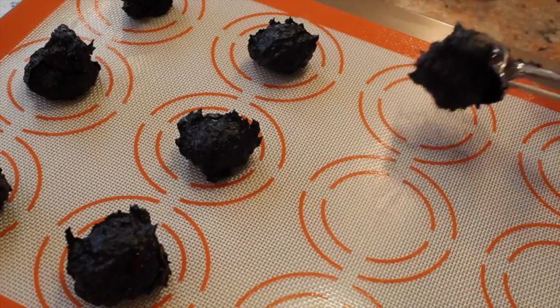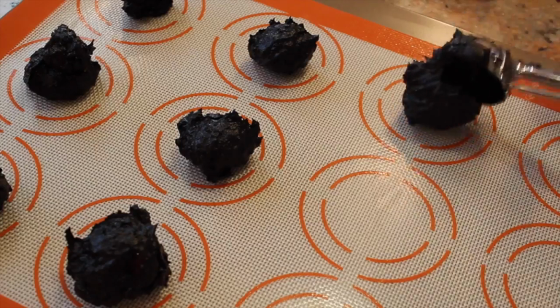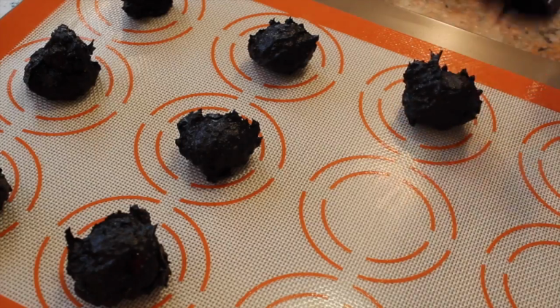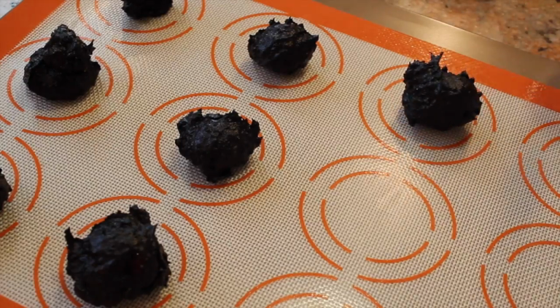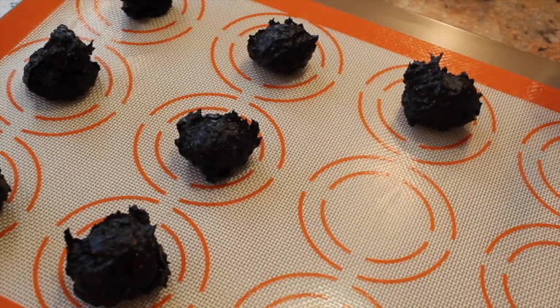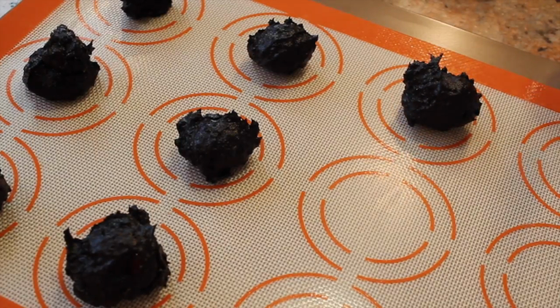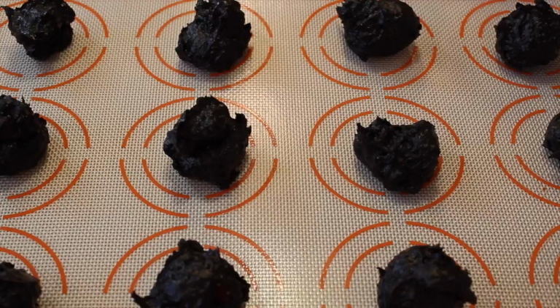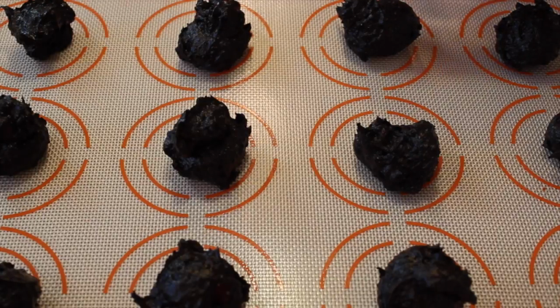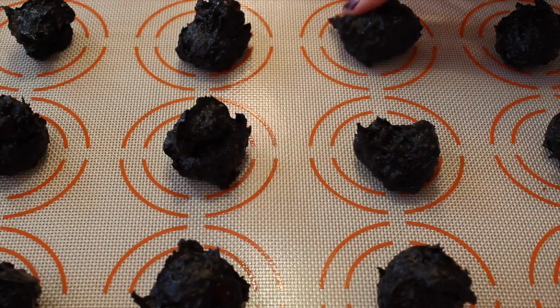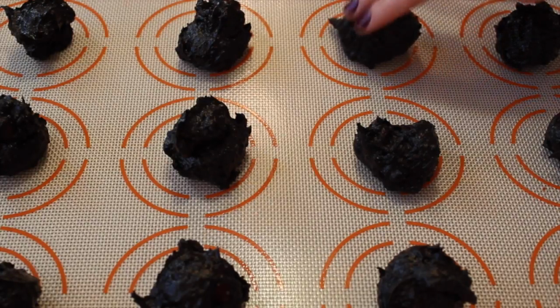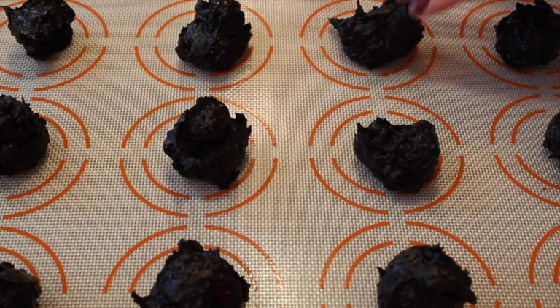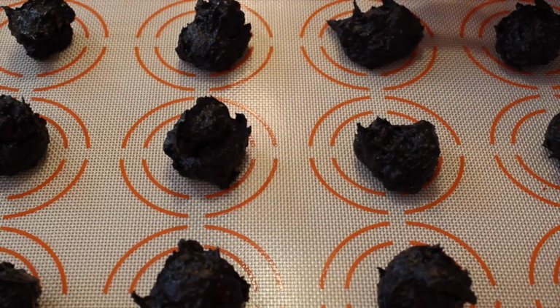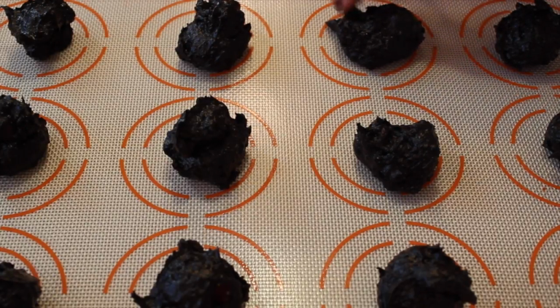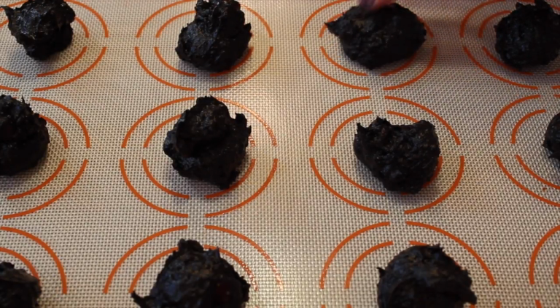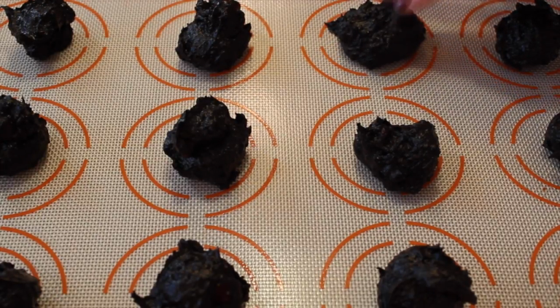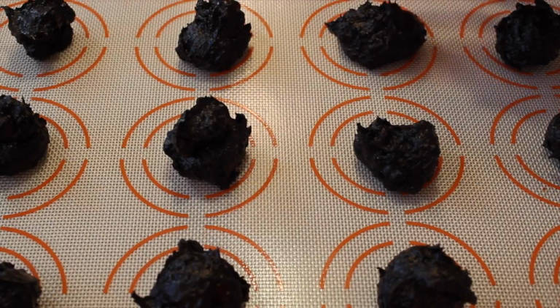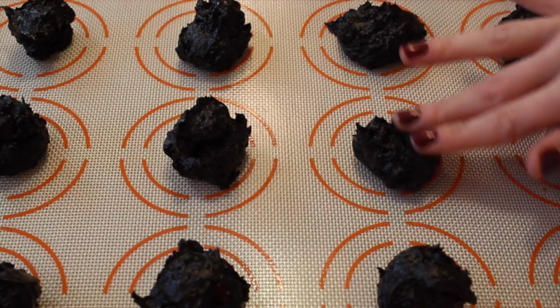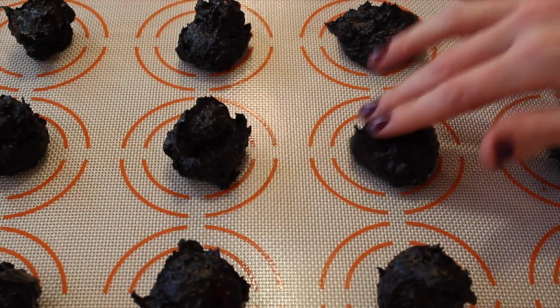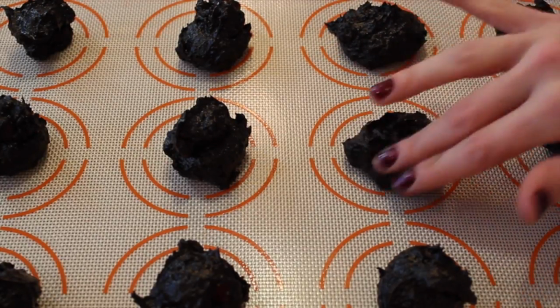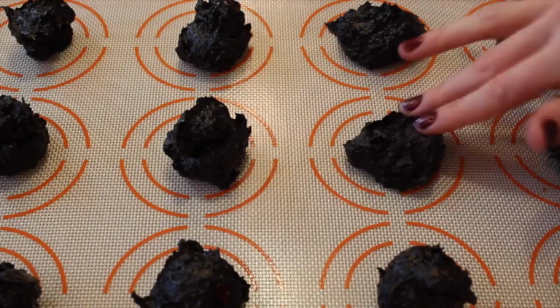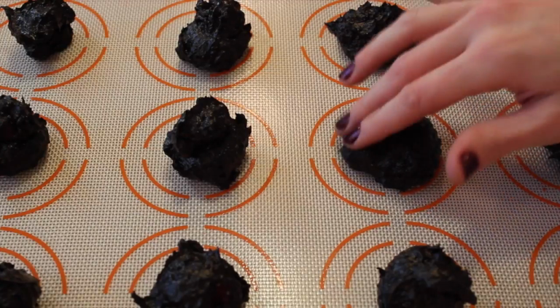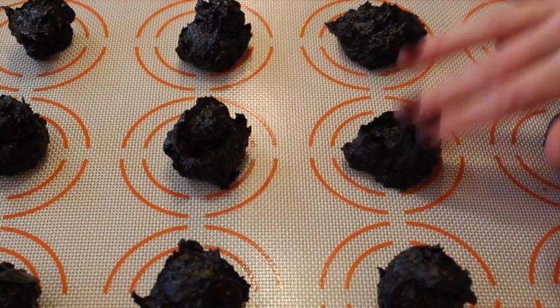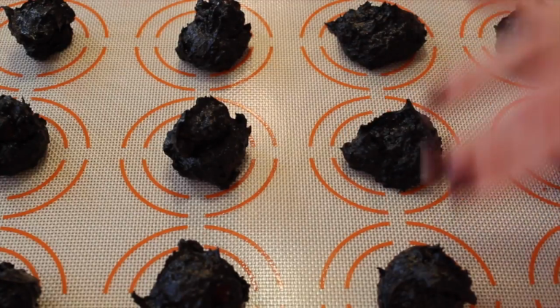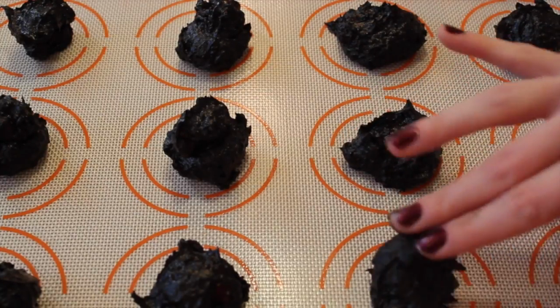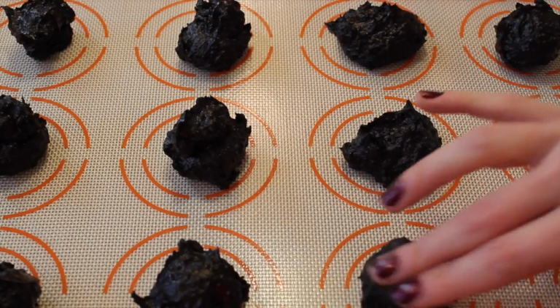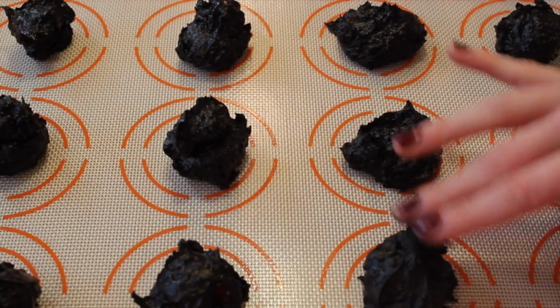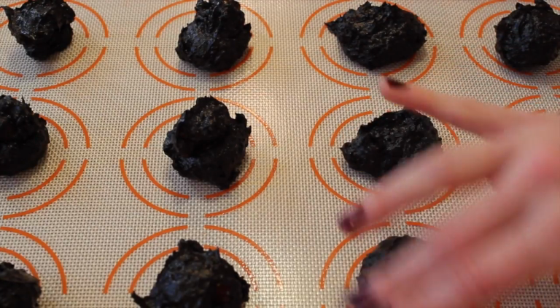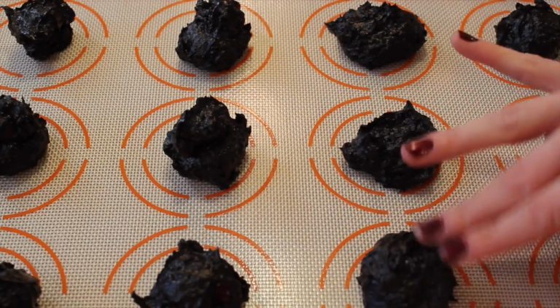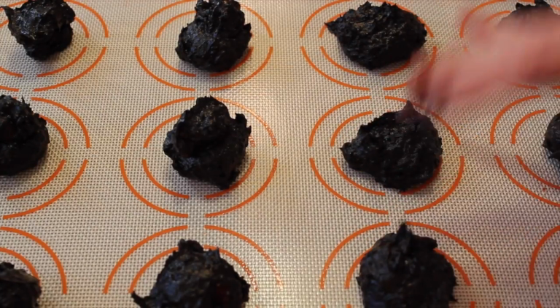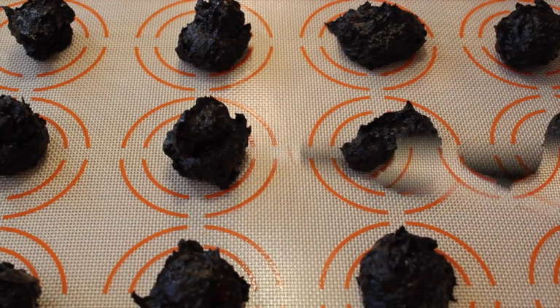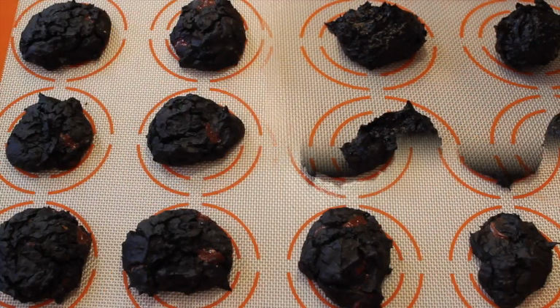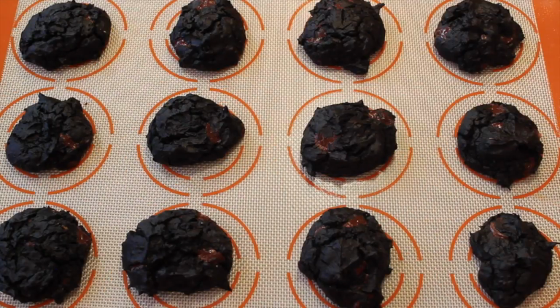Add to a piece of parchment paper or baking sheet. Since these won't spread out in the oven, before you pop them in, just flatten them out with your fingers a little bit. Then bake at 350 degrees for about 10 minutes. And done!